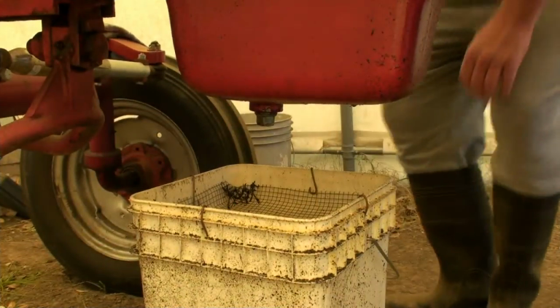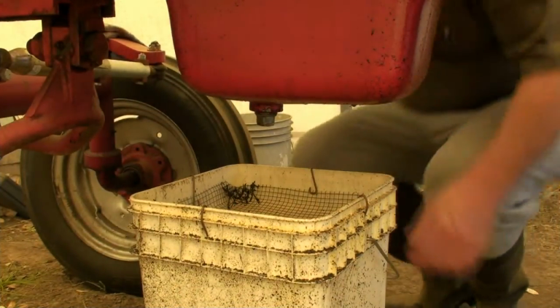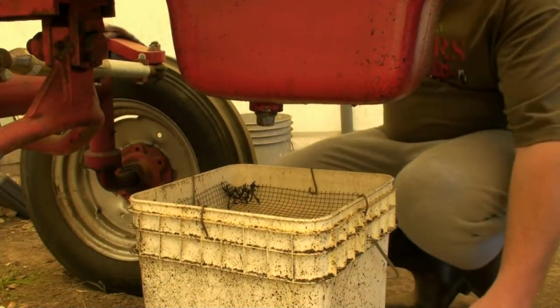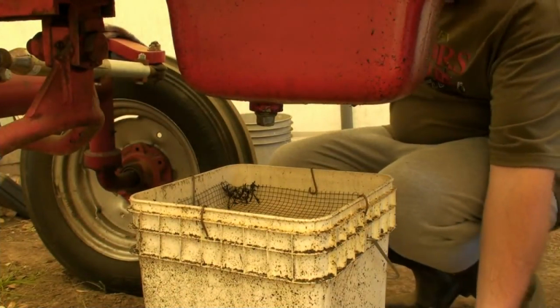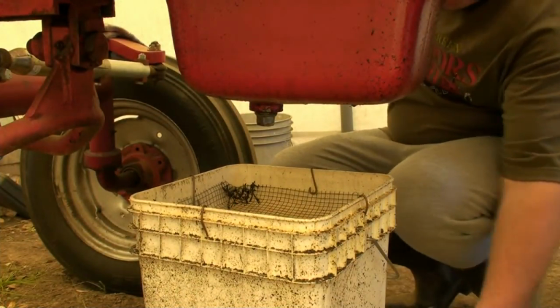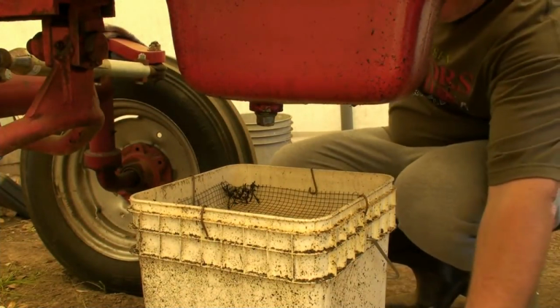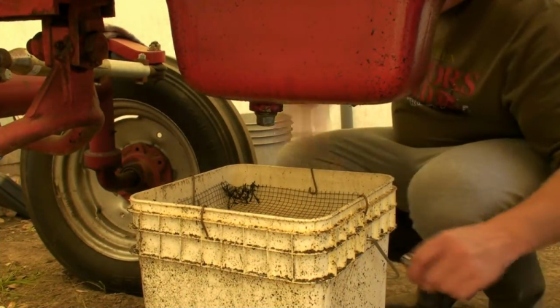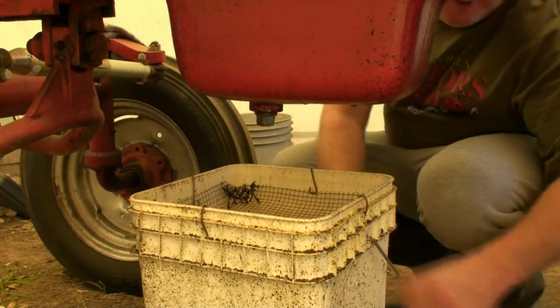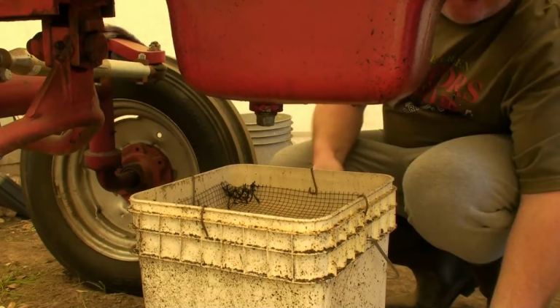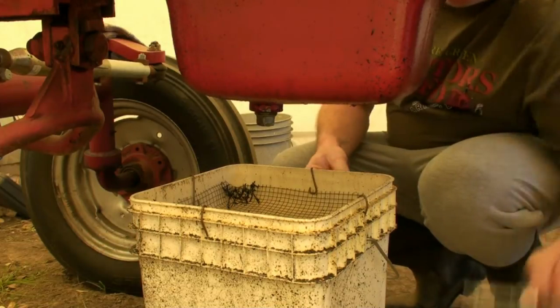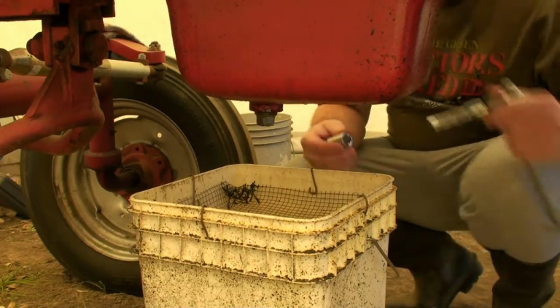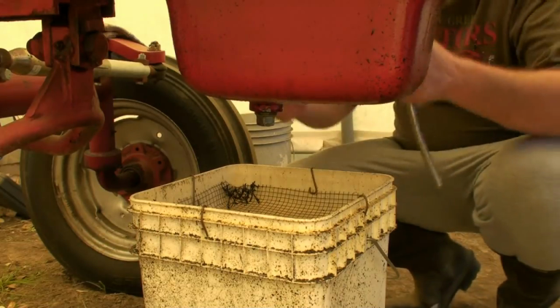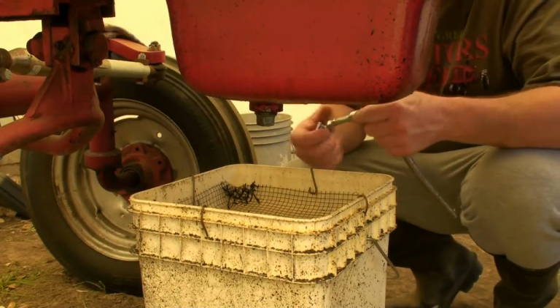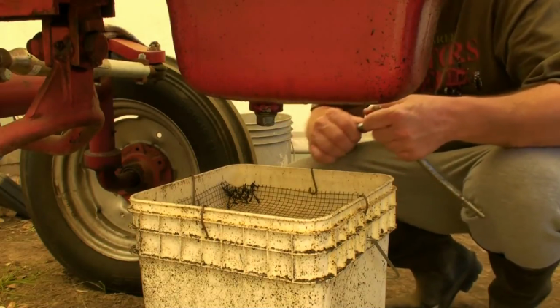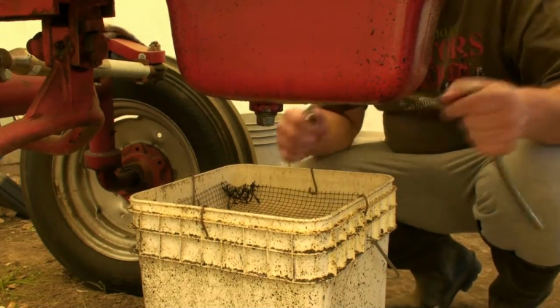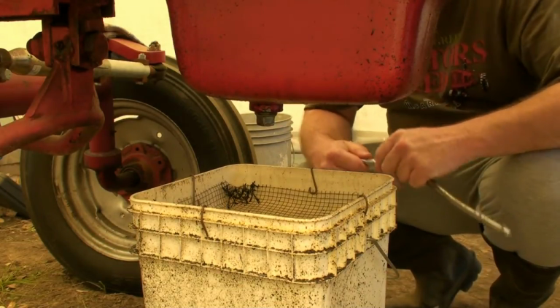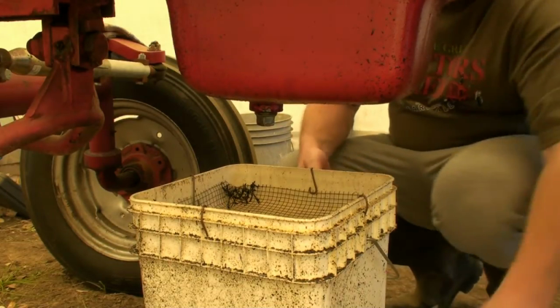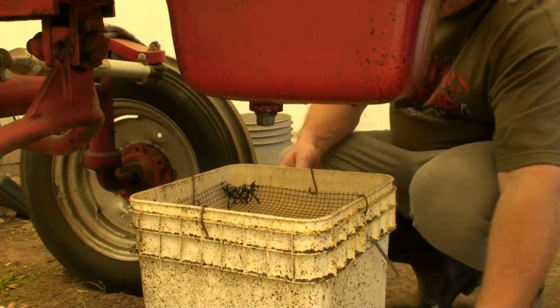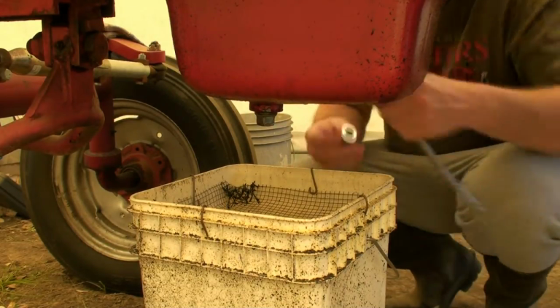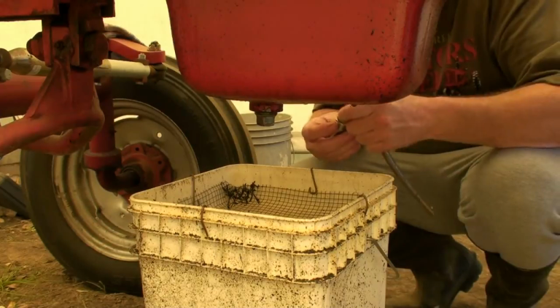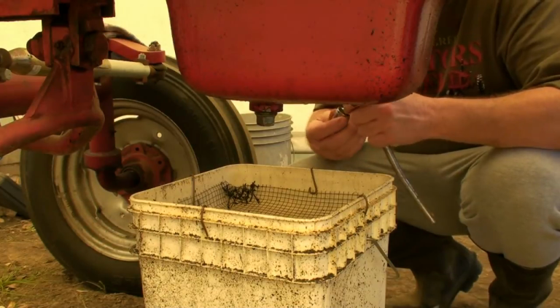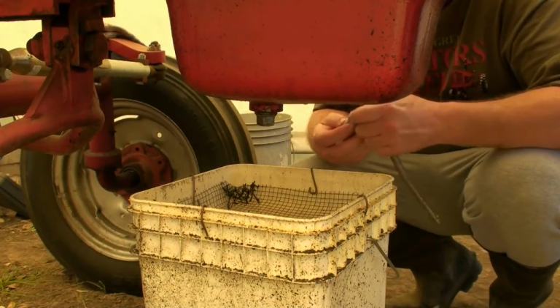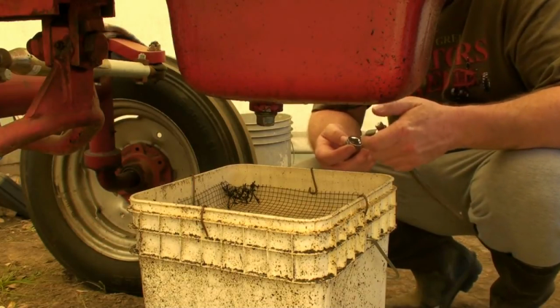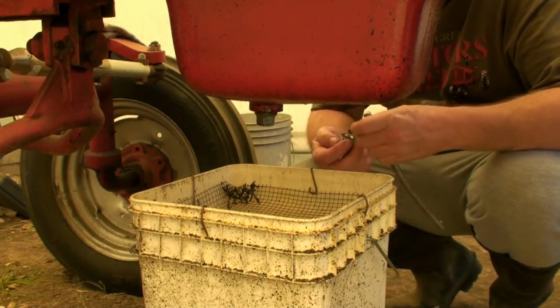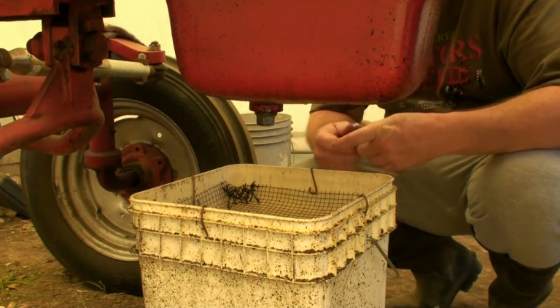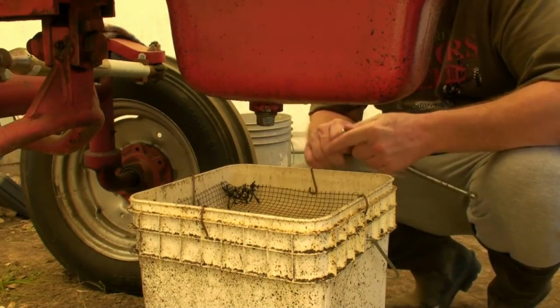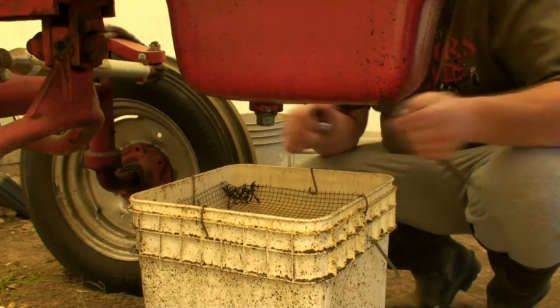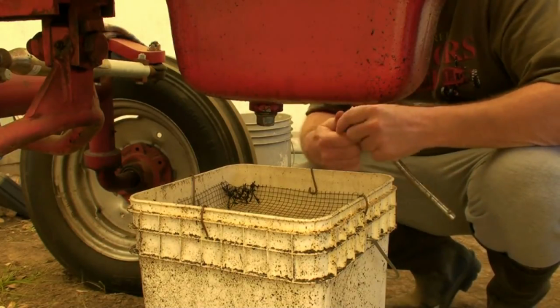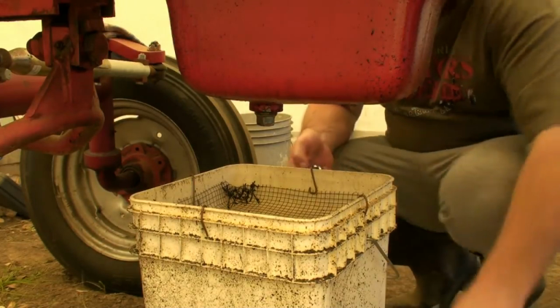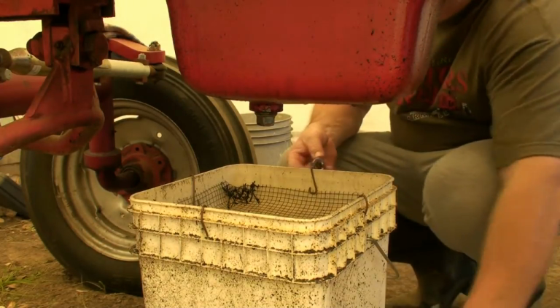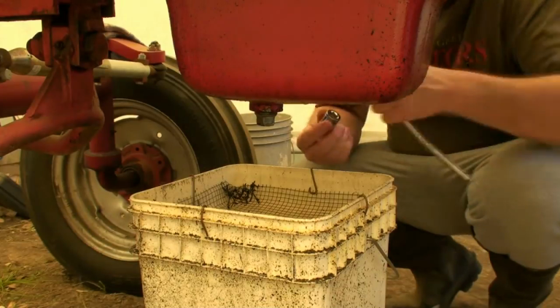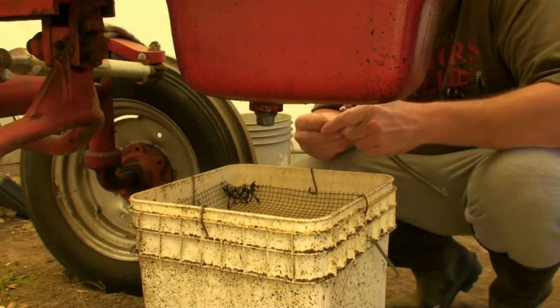Hey tubers, guess what? We're doing an oil change. It's been a little while since I did one, and I'm going to do one today.